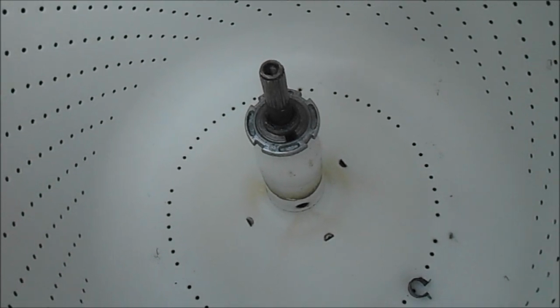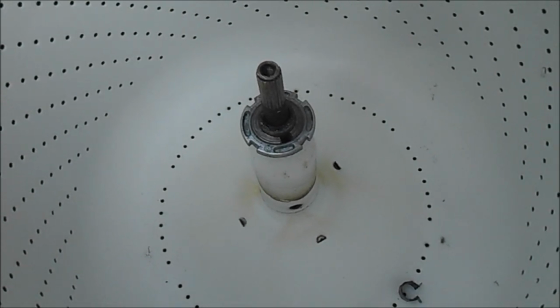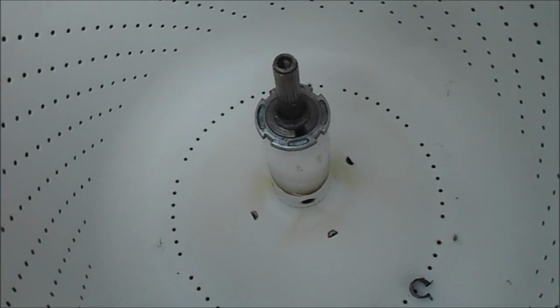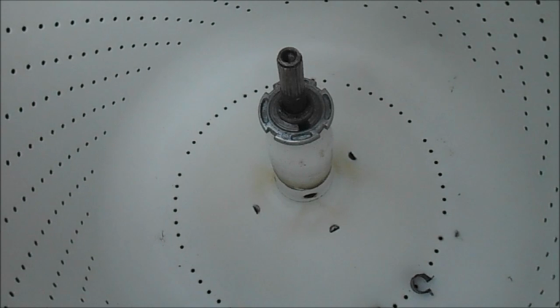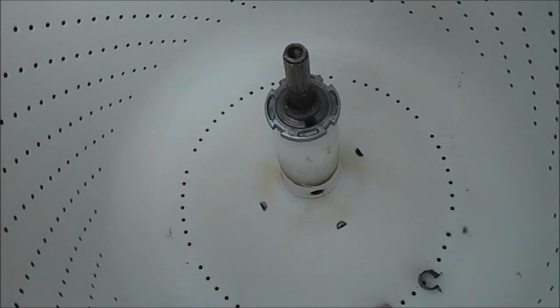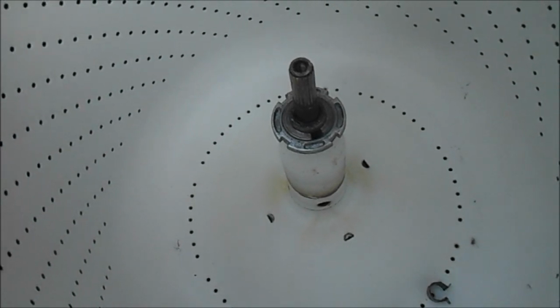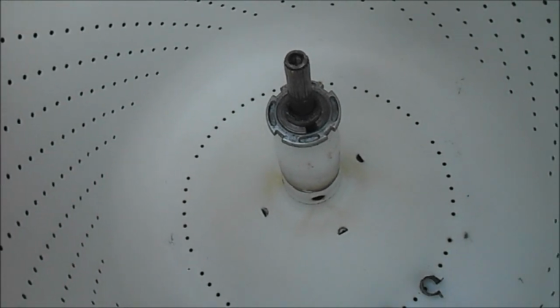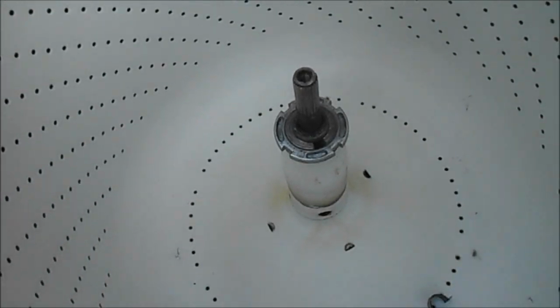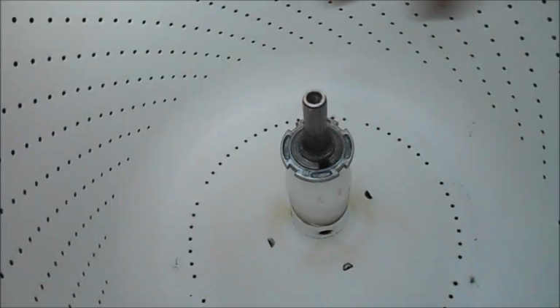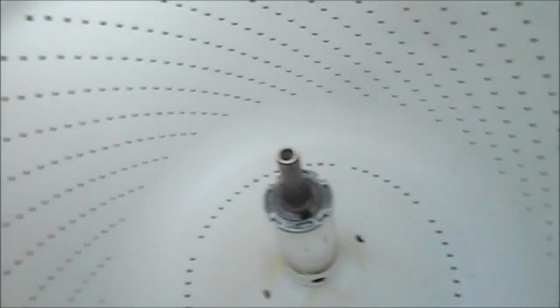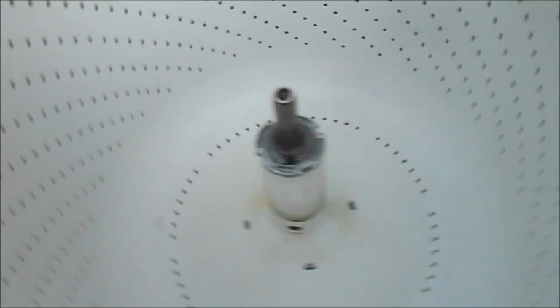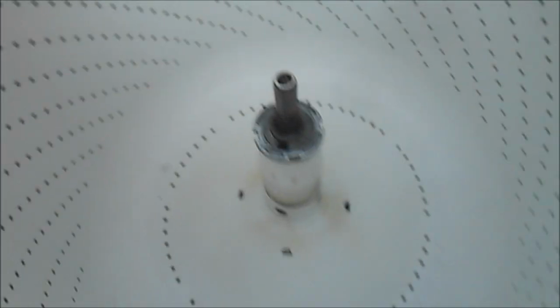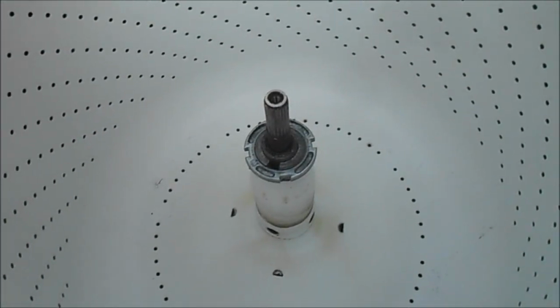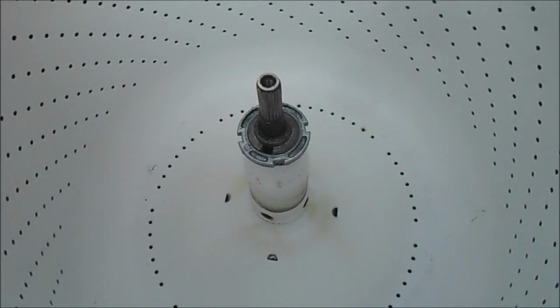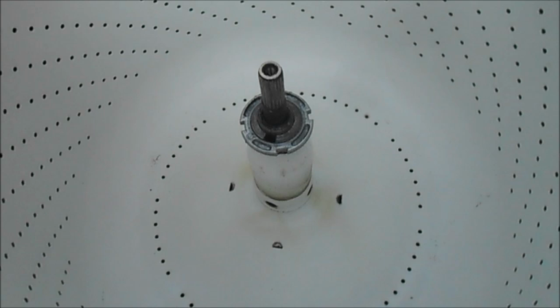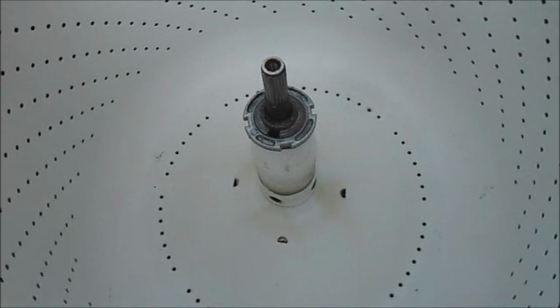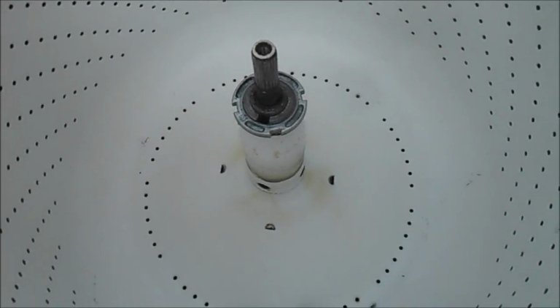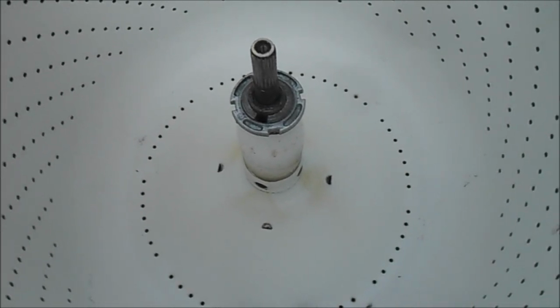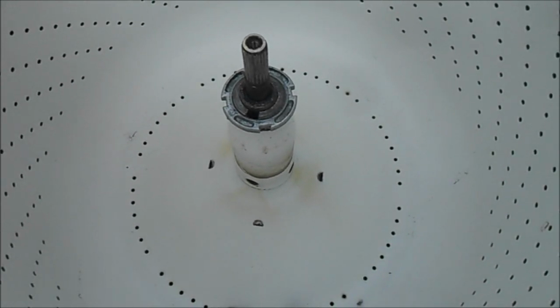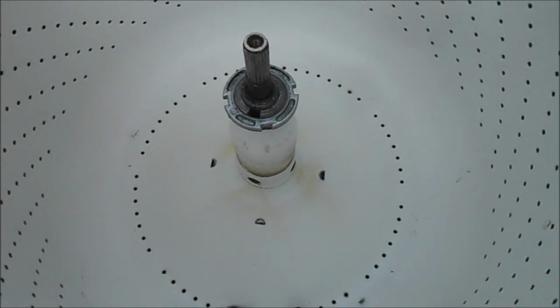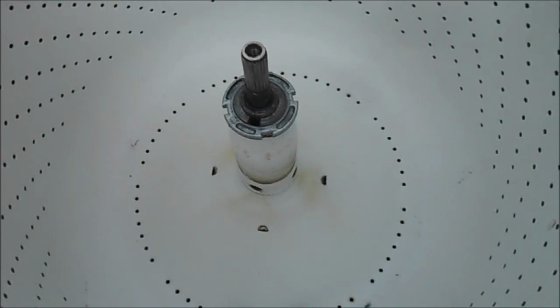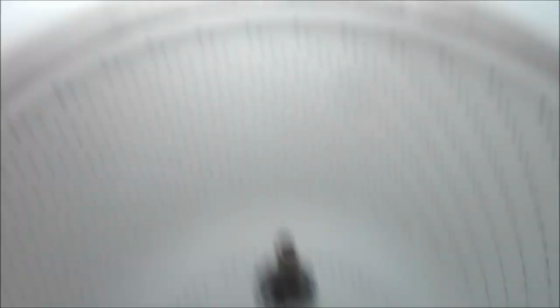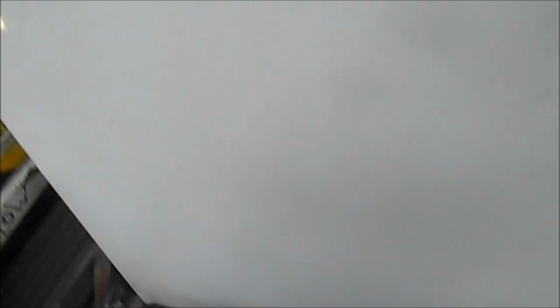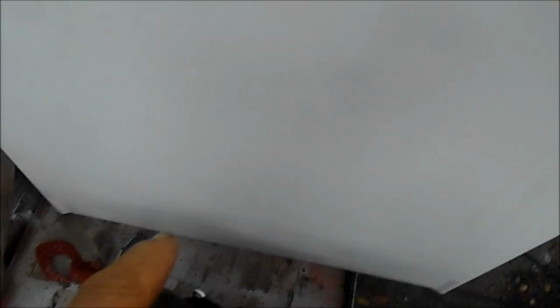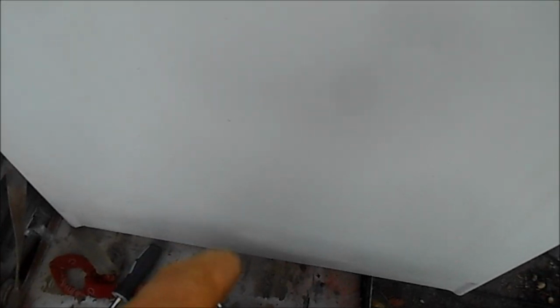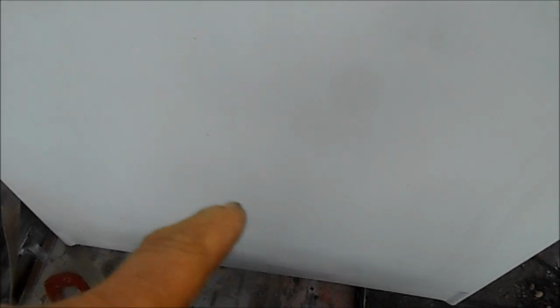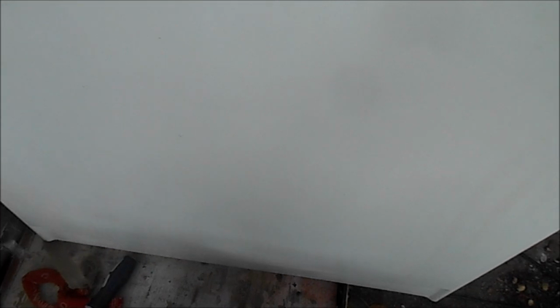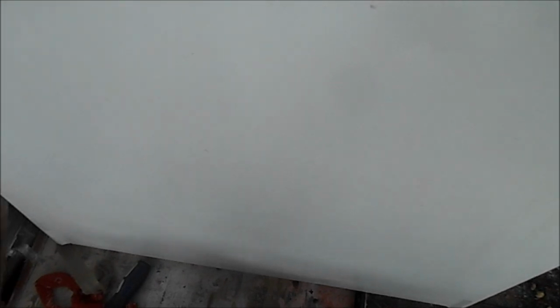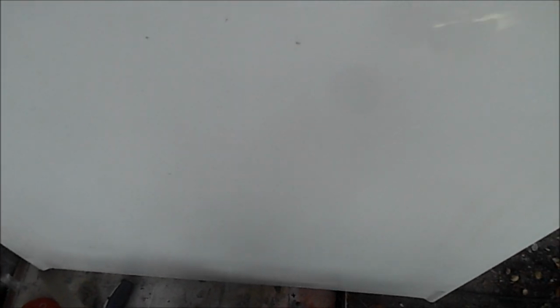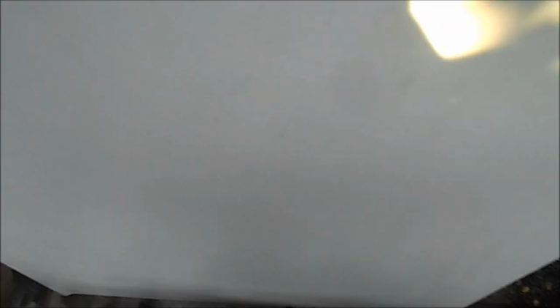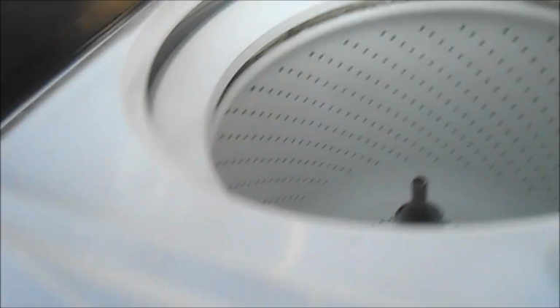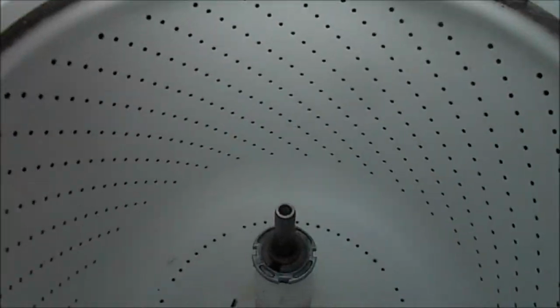It may not spin at all. This is not very common — most commonly you're going to have a bad drive coupler, which is underneath here where the motor connects to the transmission.